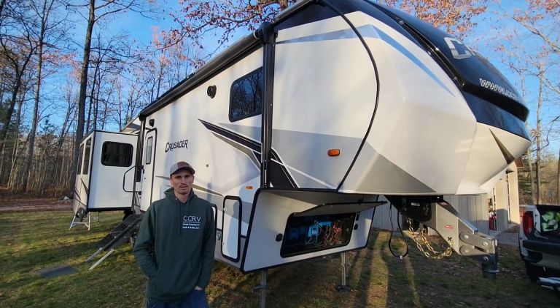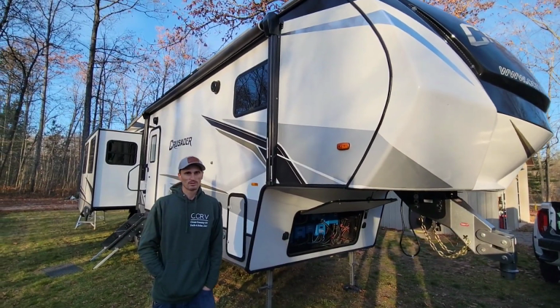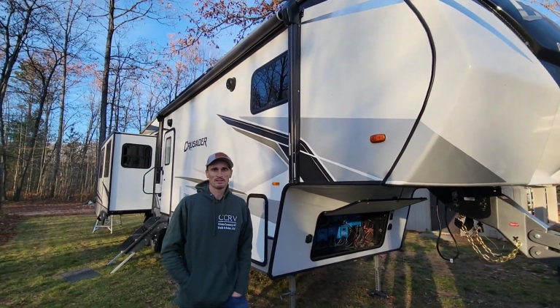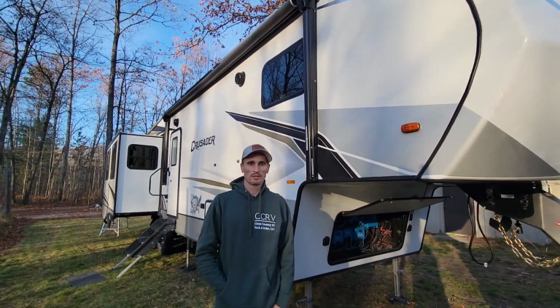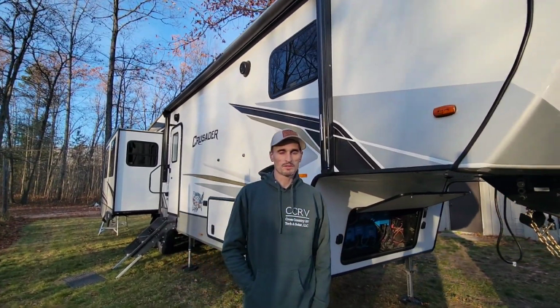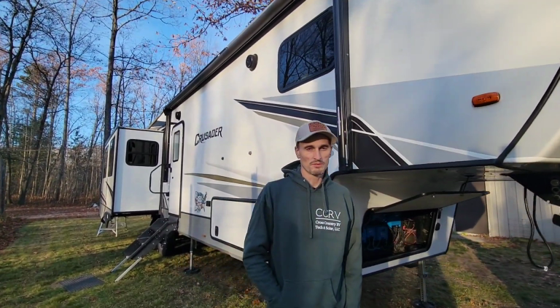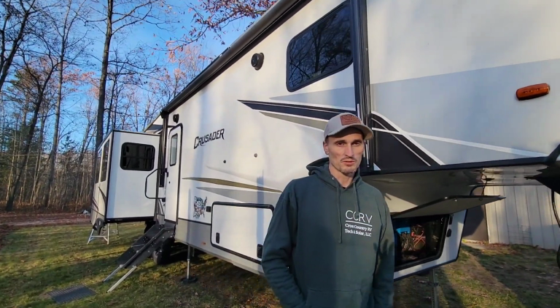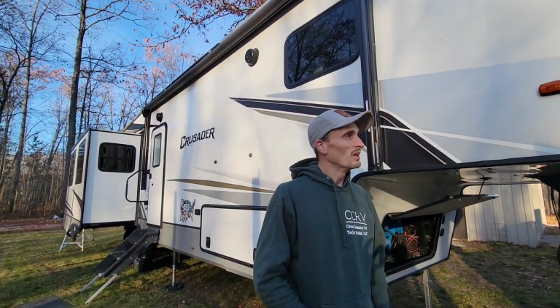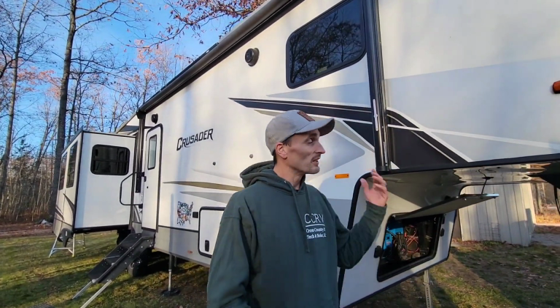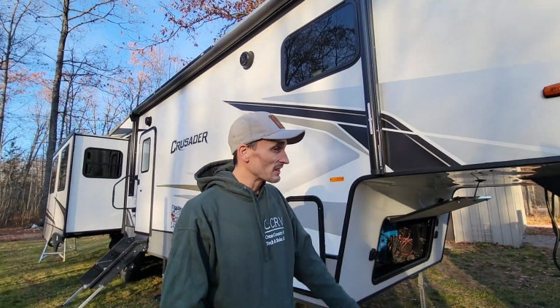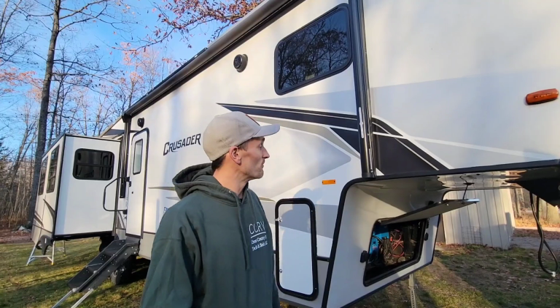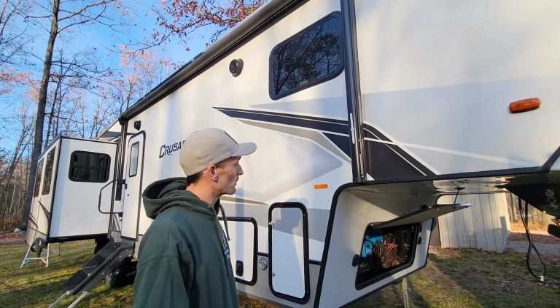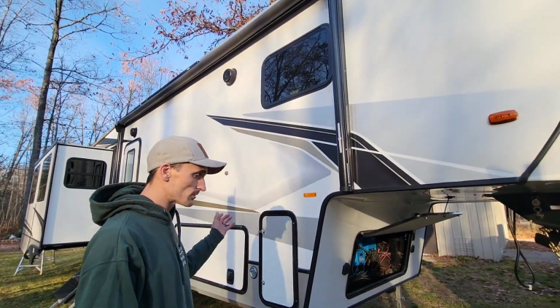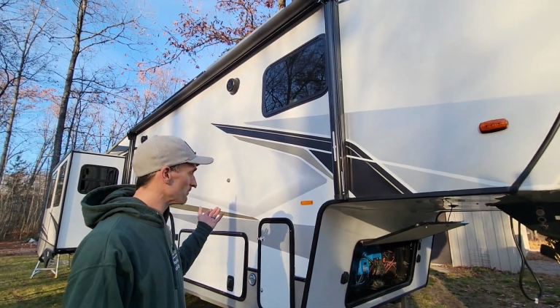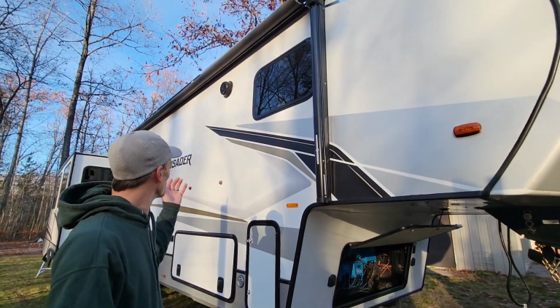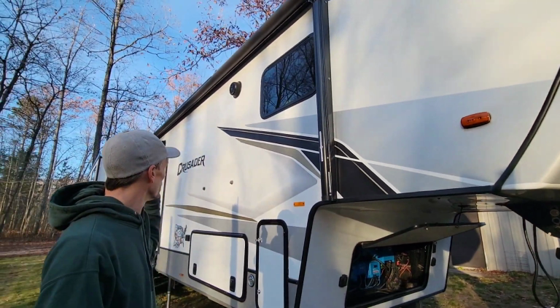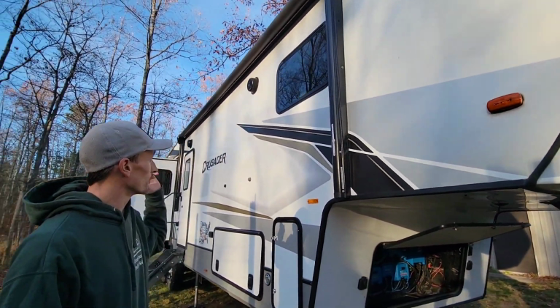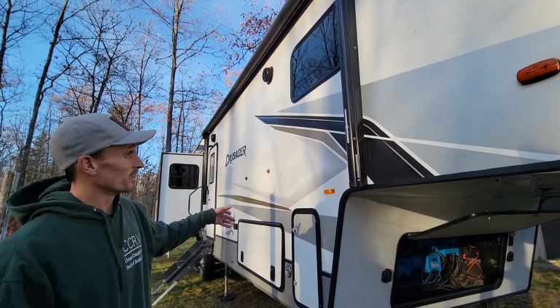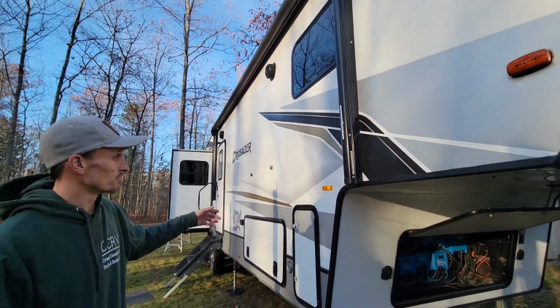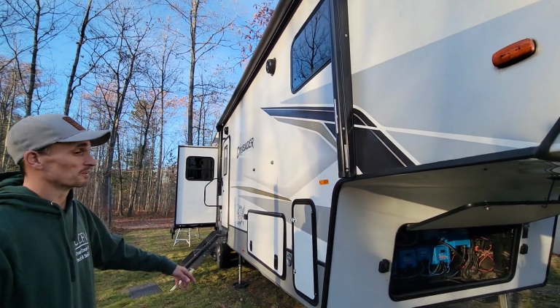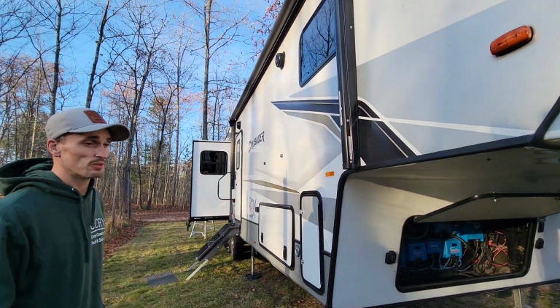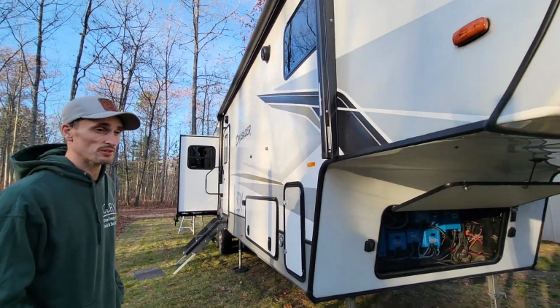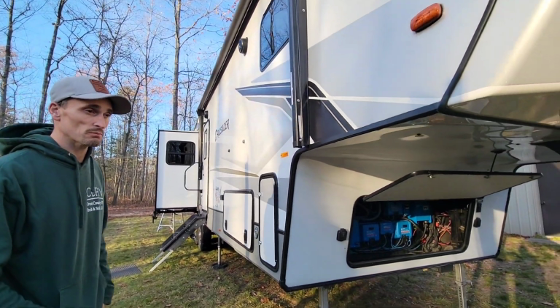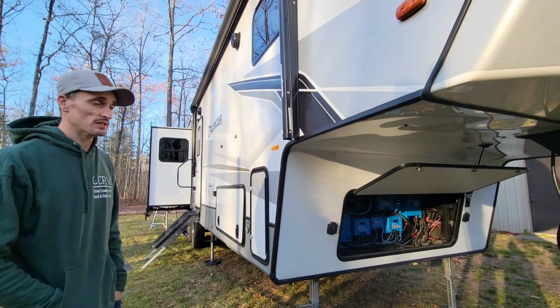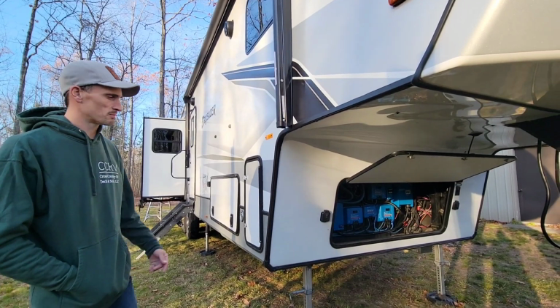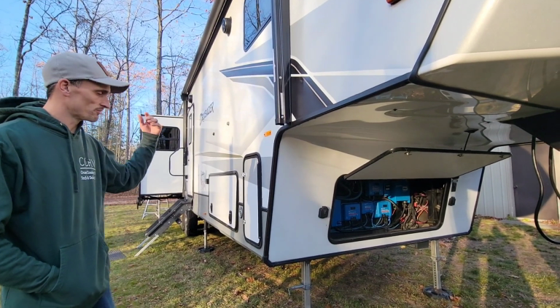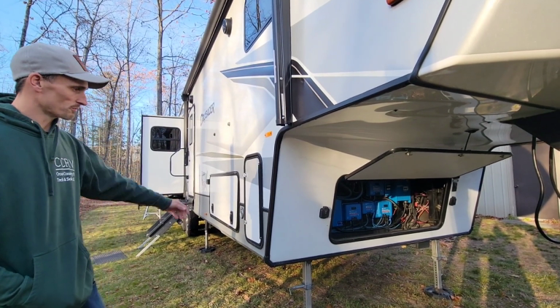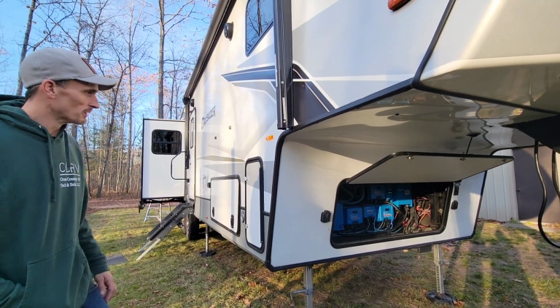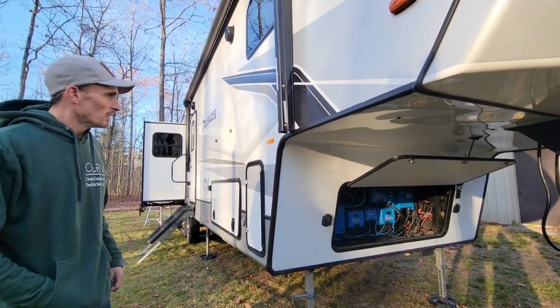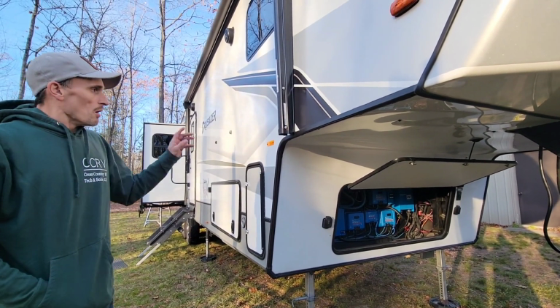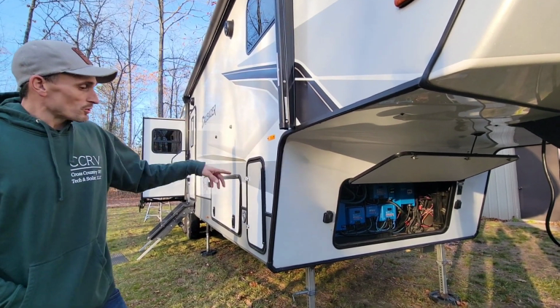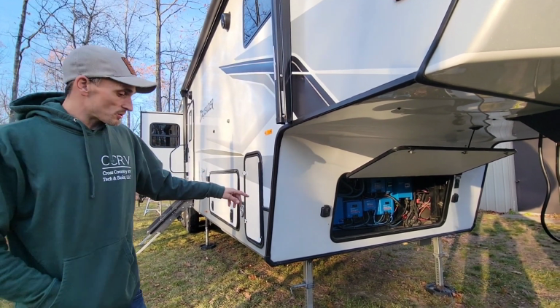Hey, what's up guys, I'm Derek with Cross Country RV Tech and Solar. I'm finally getting a second to film our personal RV — this is a Prime Time Crusader 330 MBH made by Forest River. I'm going to show you guys our solar system.